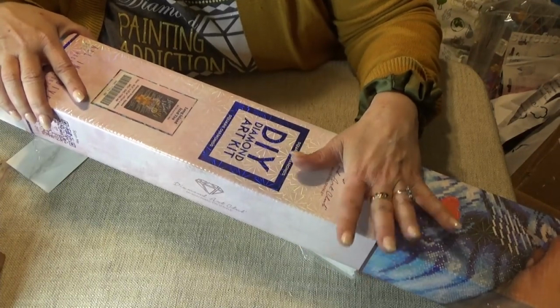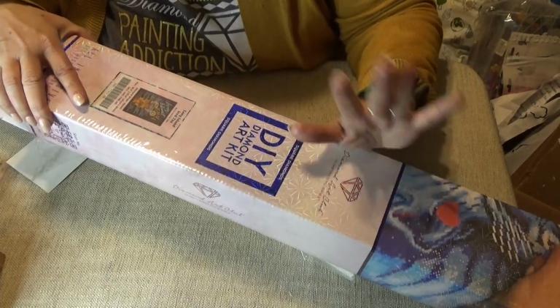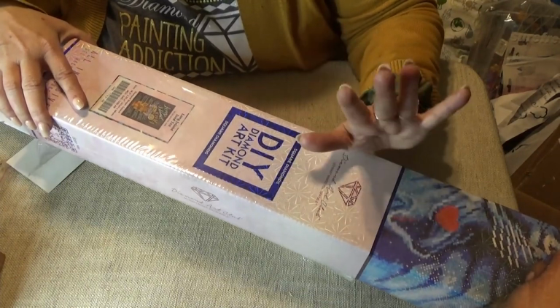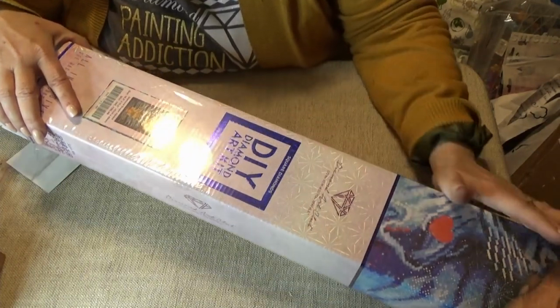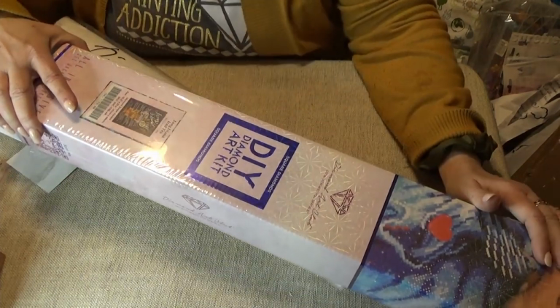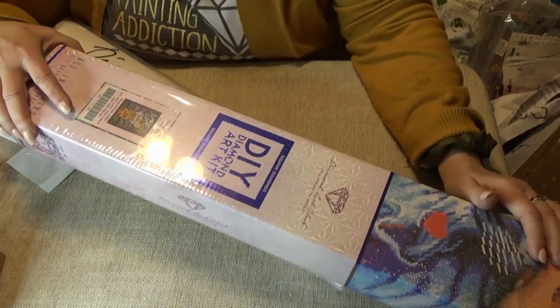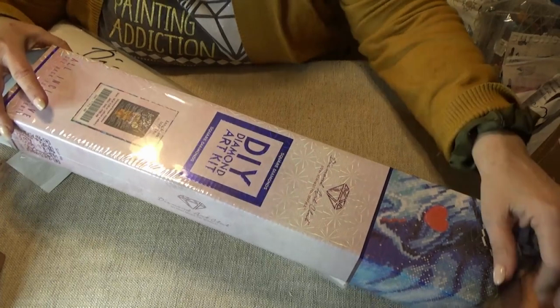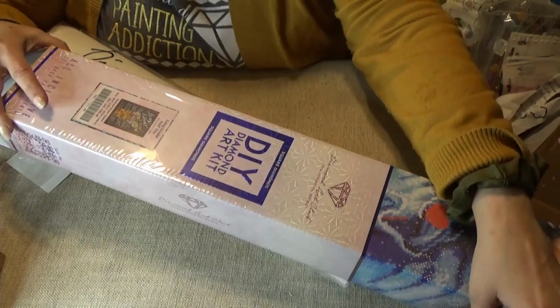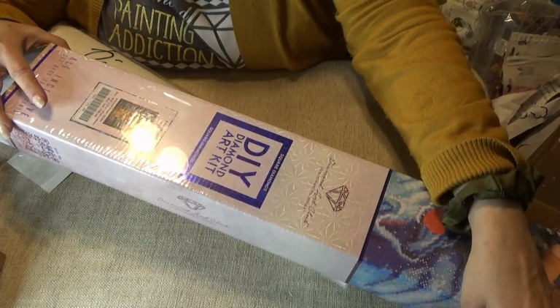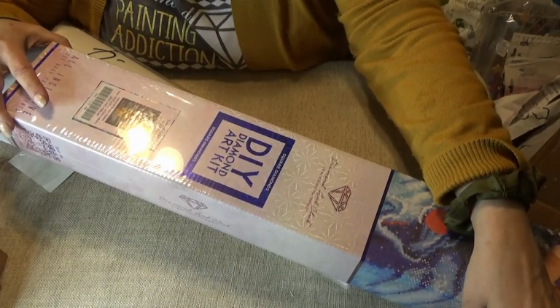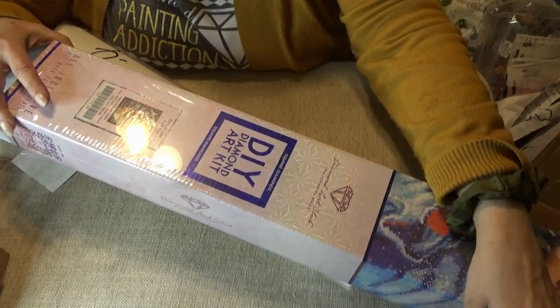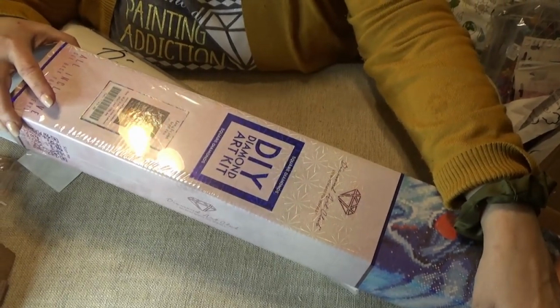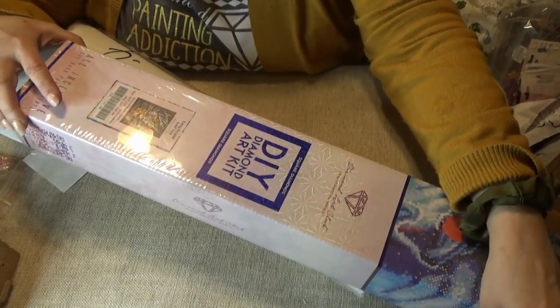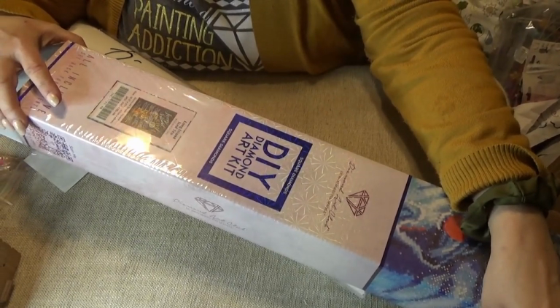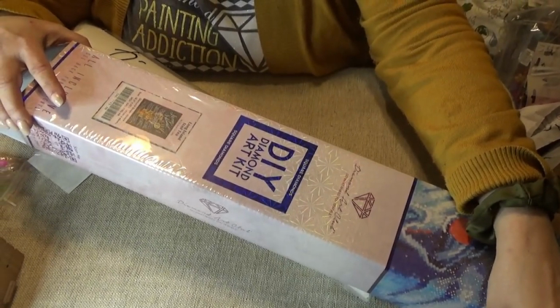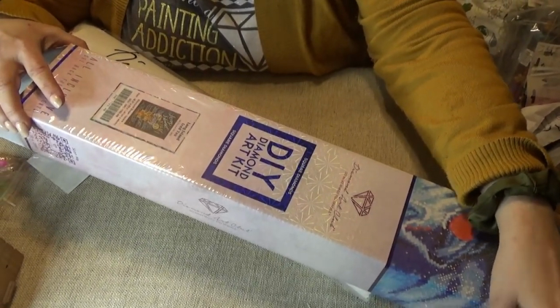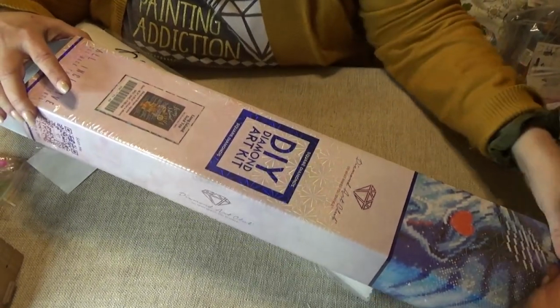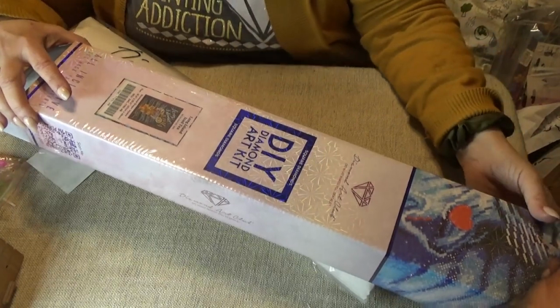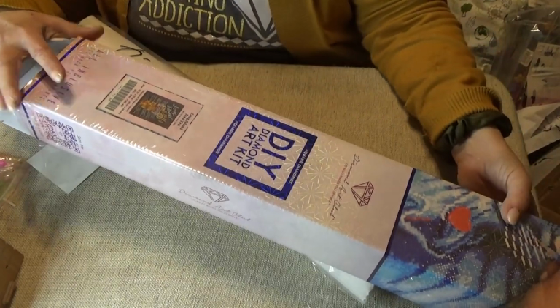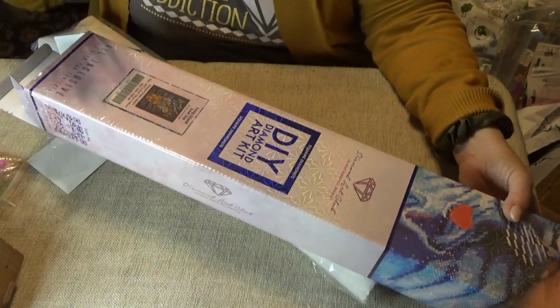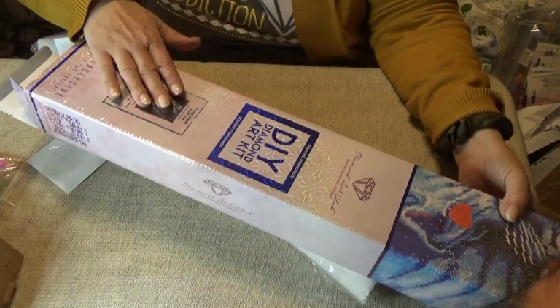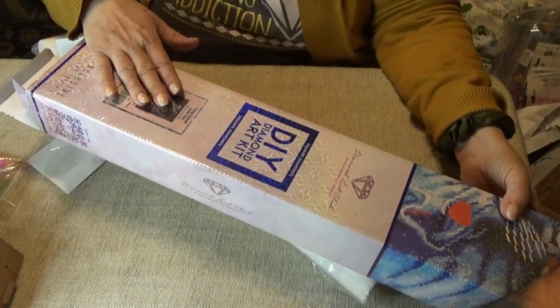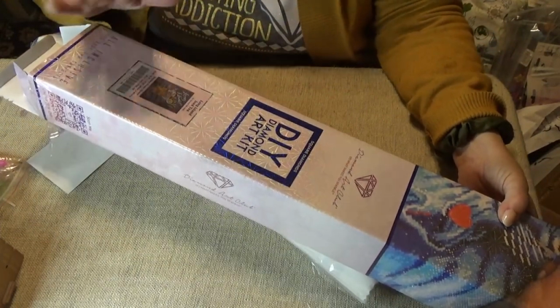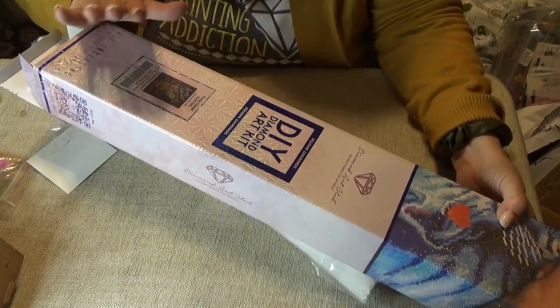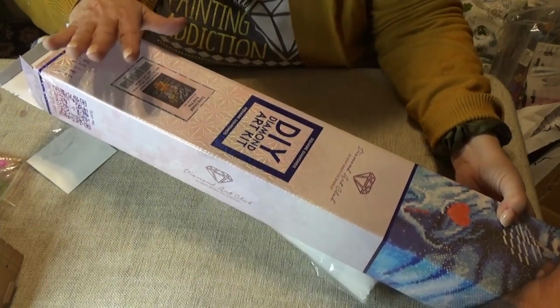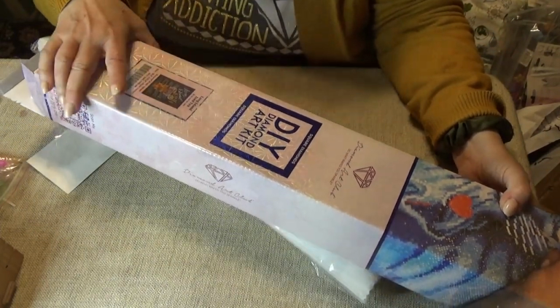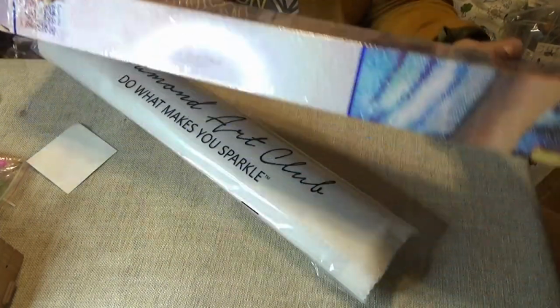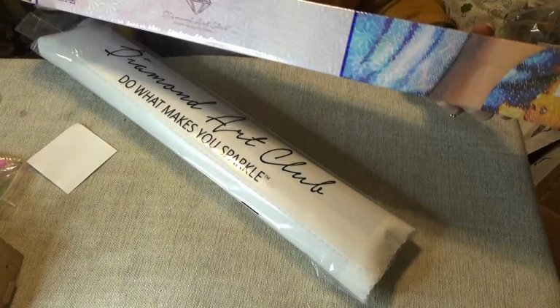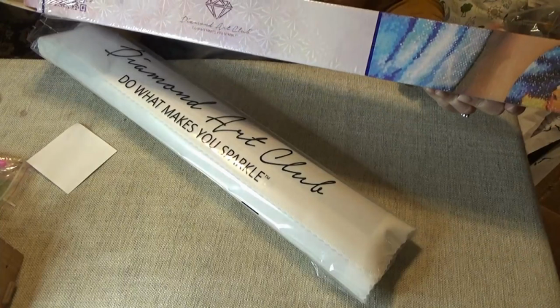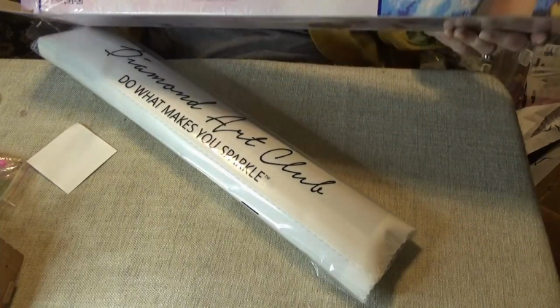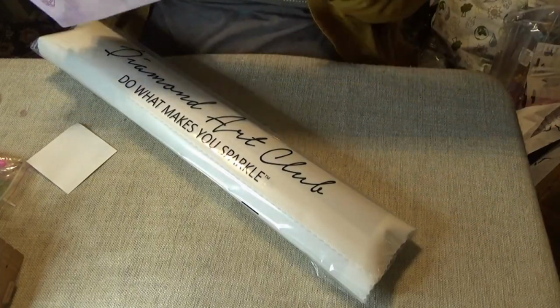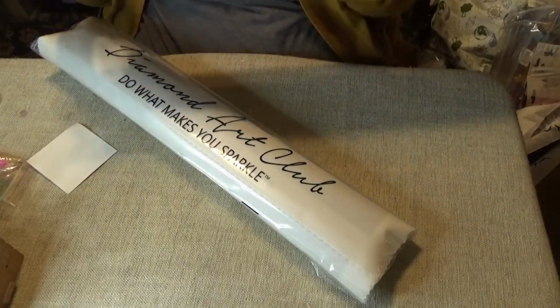And I'll show you how I've been putting these away — how I've been packing these away without the boxes. They take up so much less room, and you can find them just as easily. I'll show you soon.